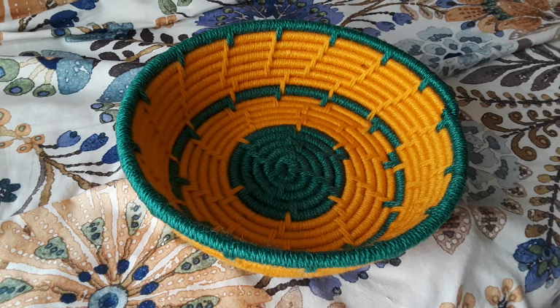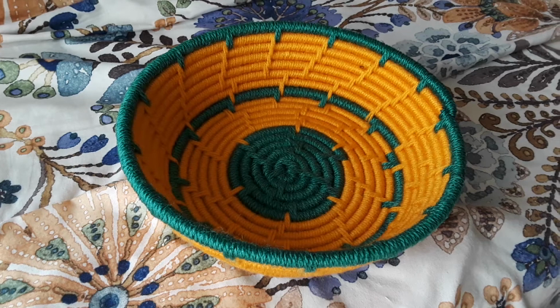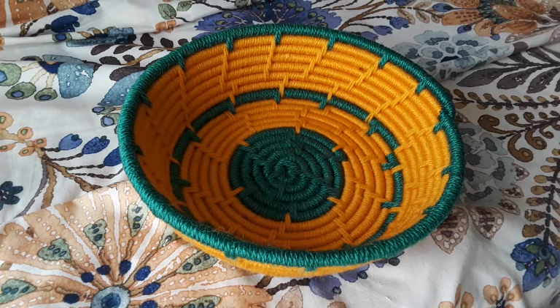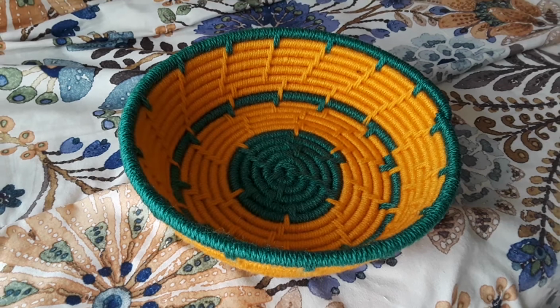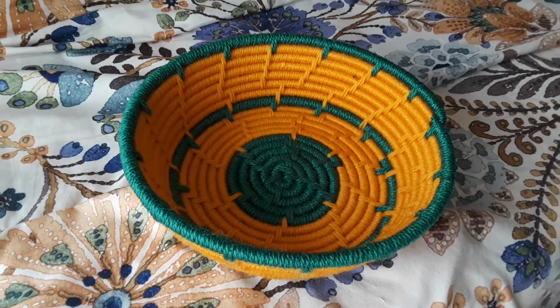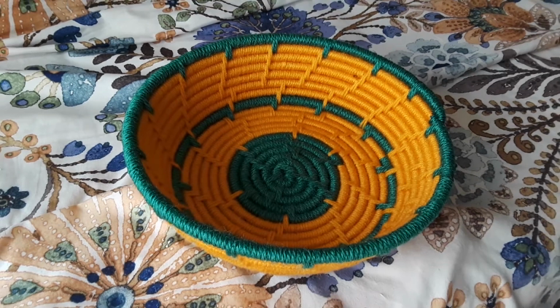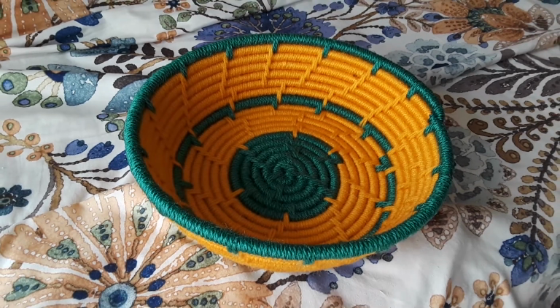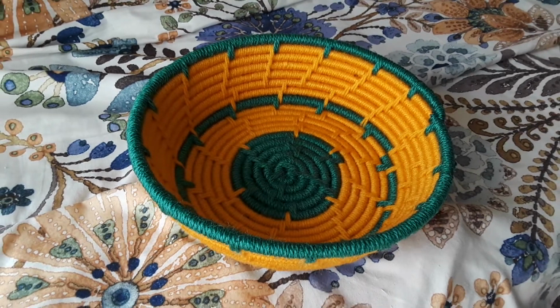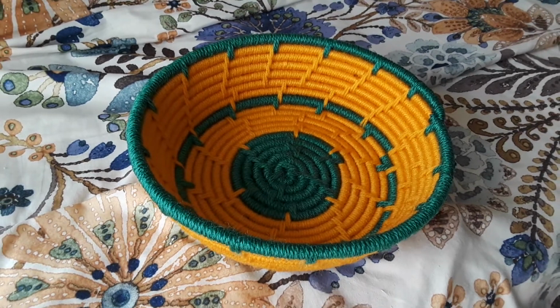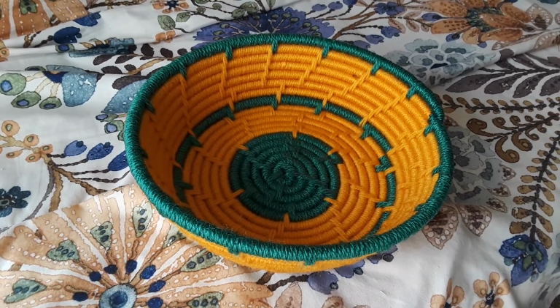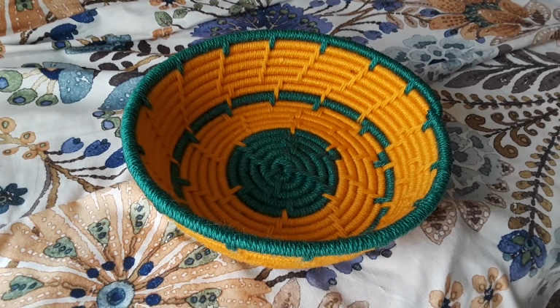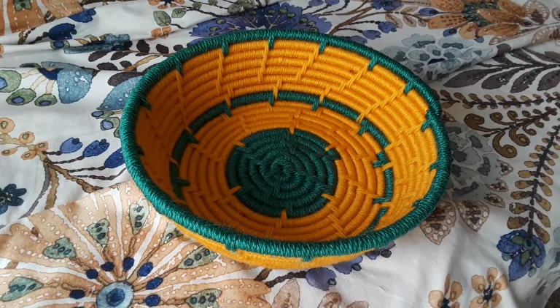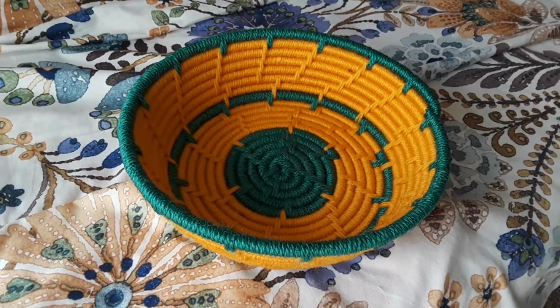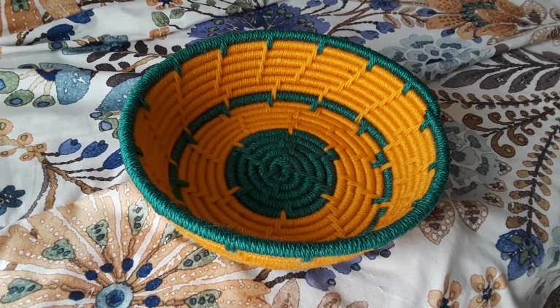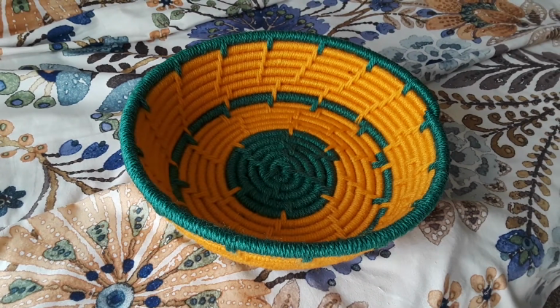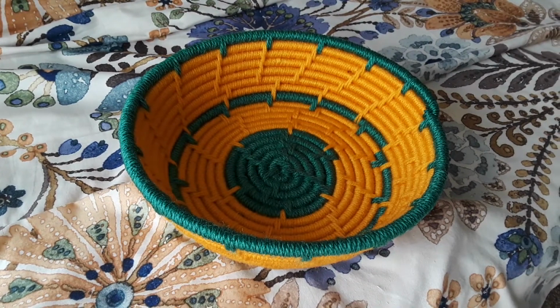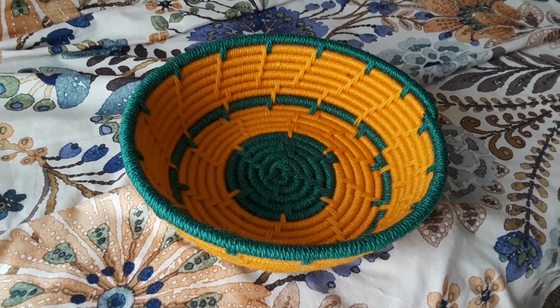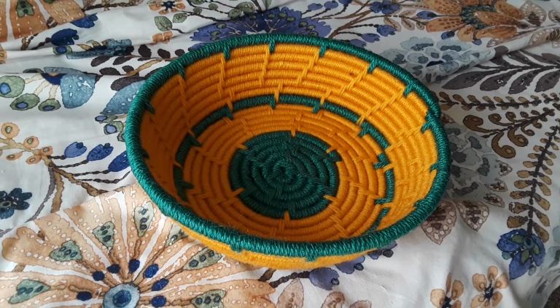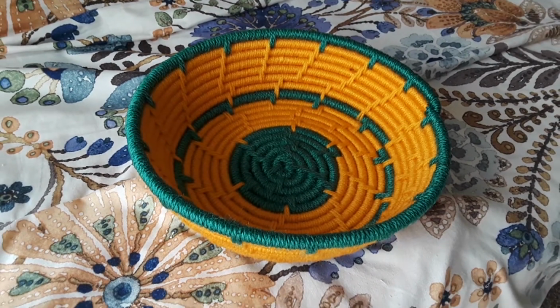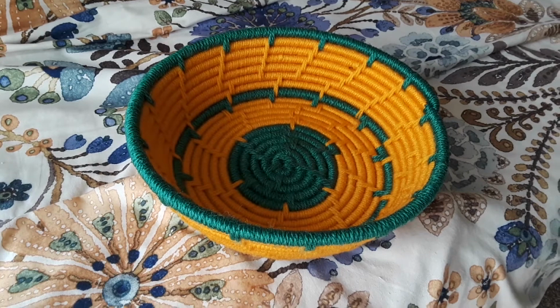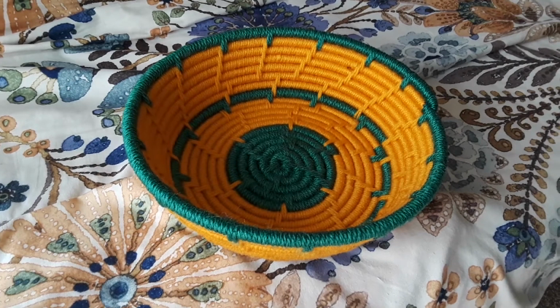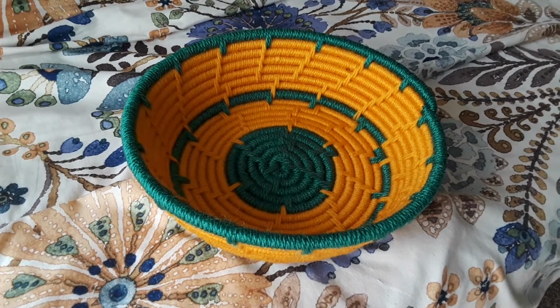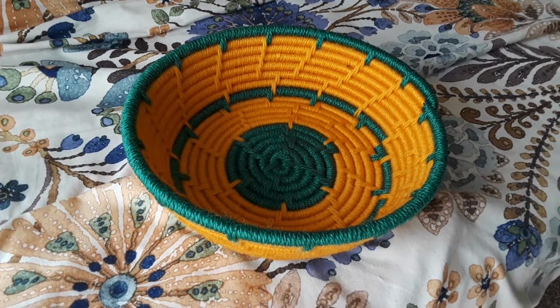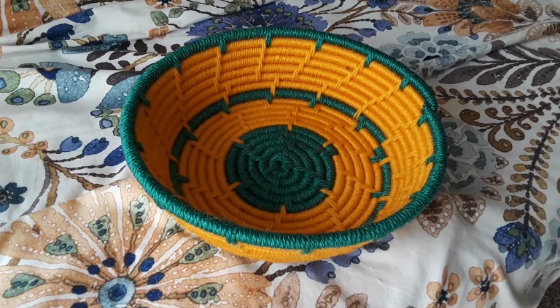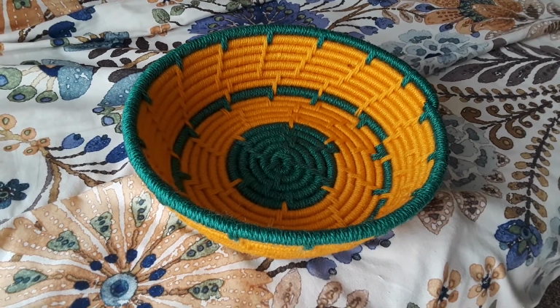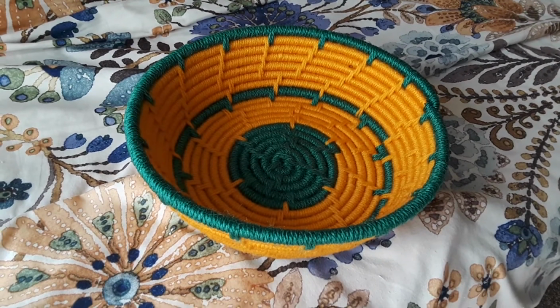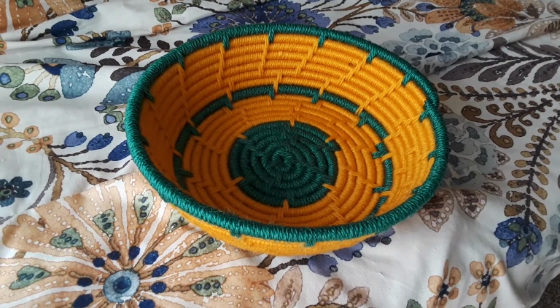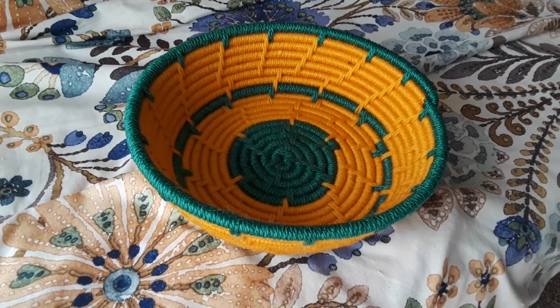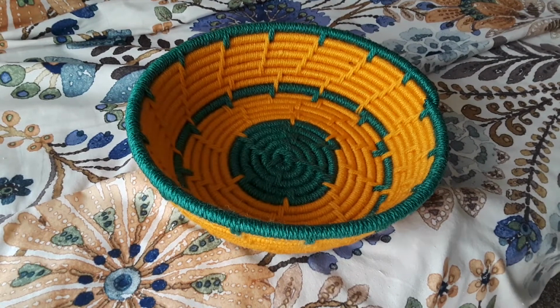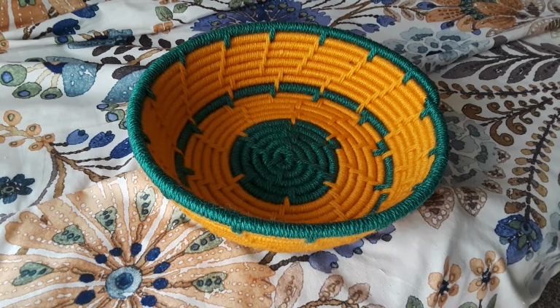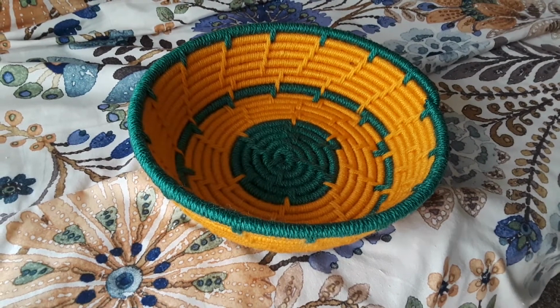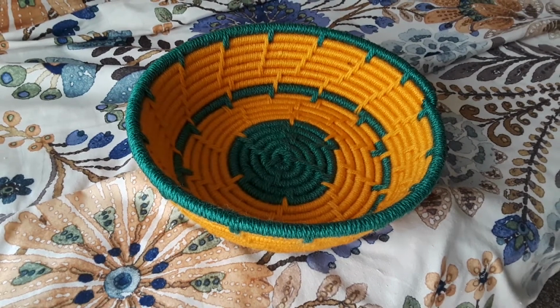How's it going everyone? This is Shankia signing on, aka The Weaver. I am back with an update video of the finished green and gold basket.